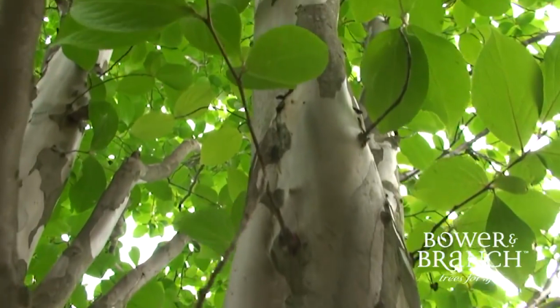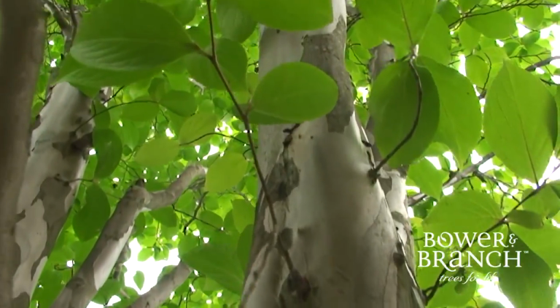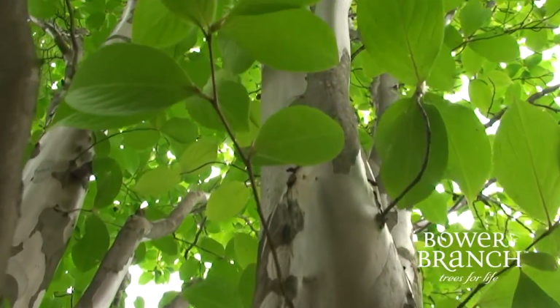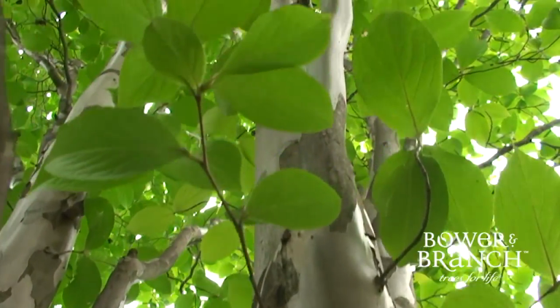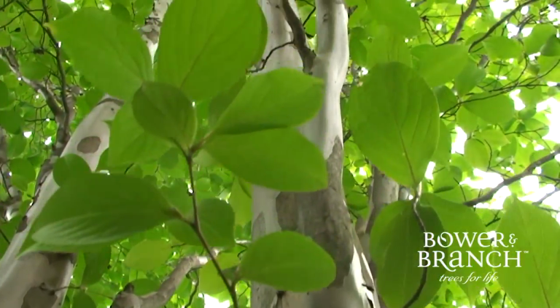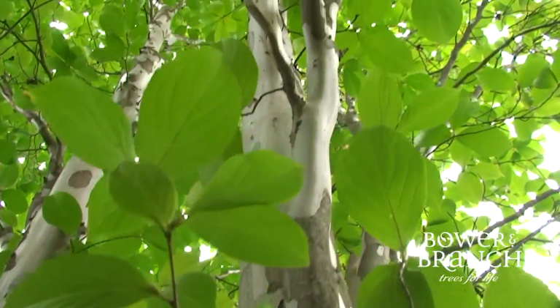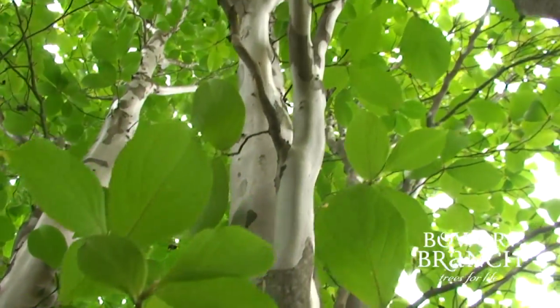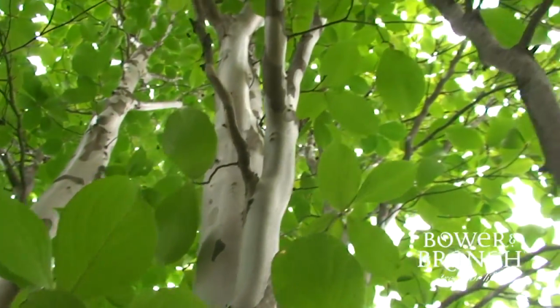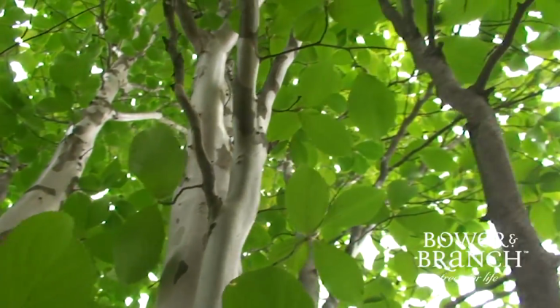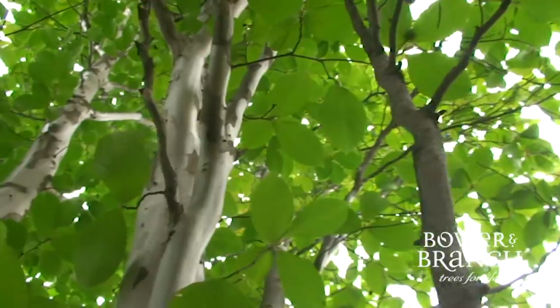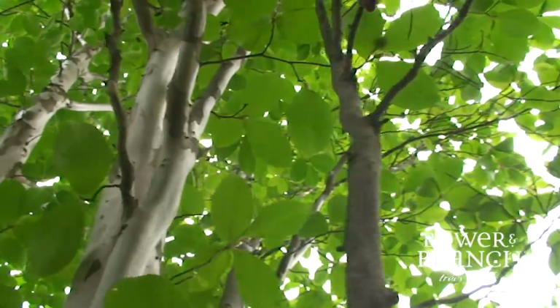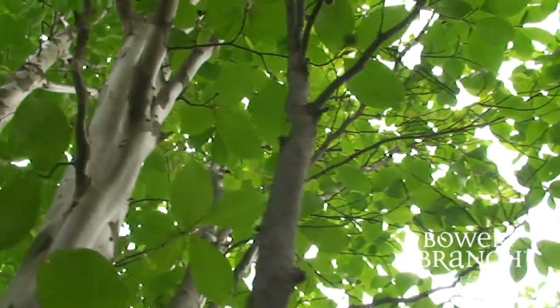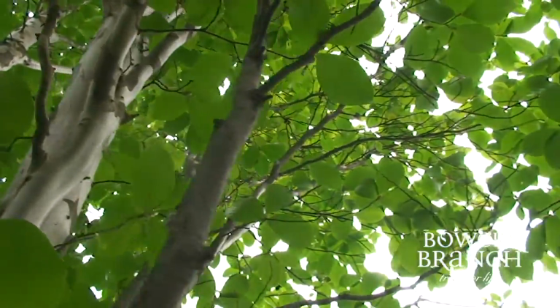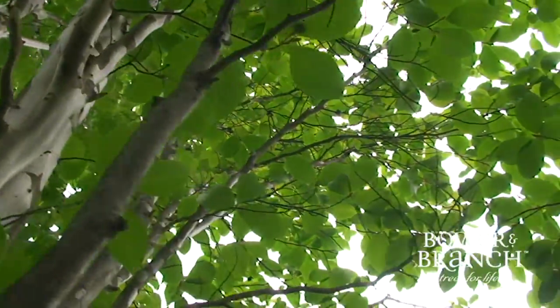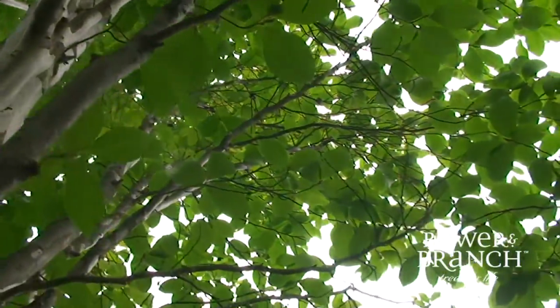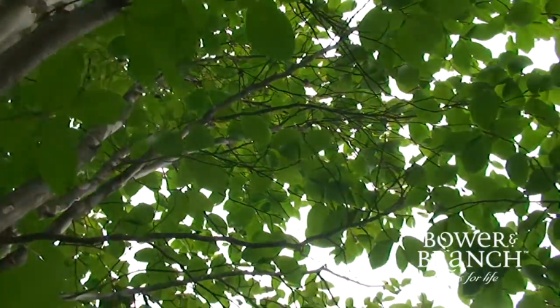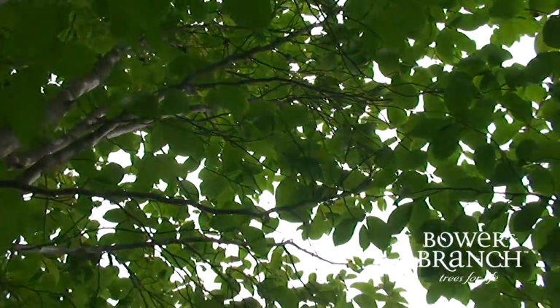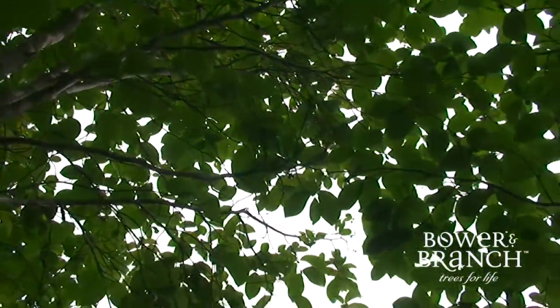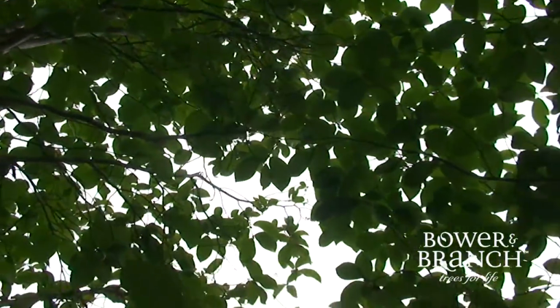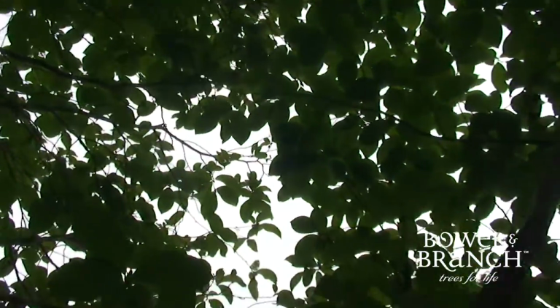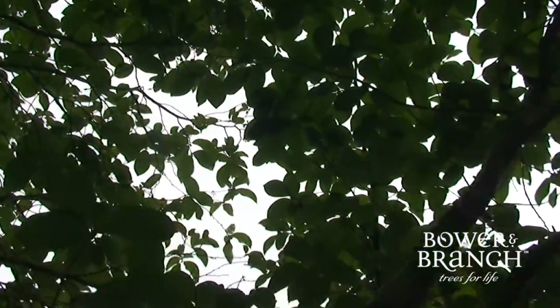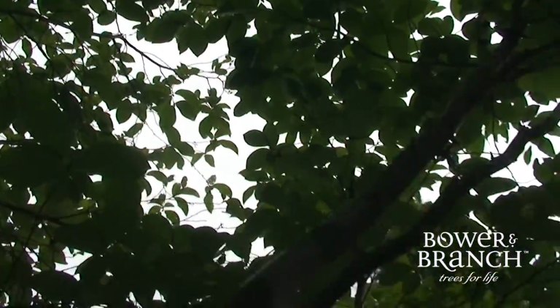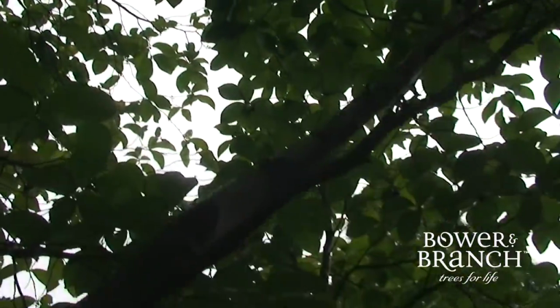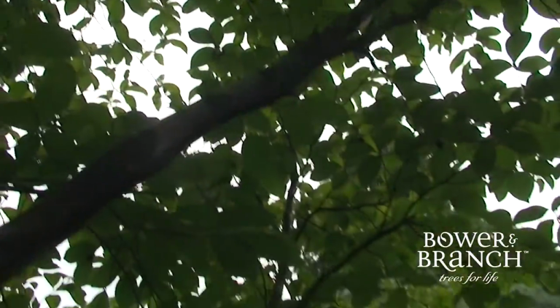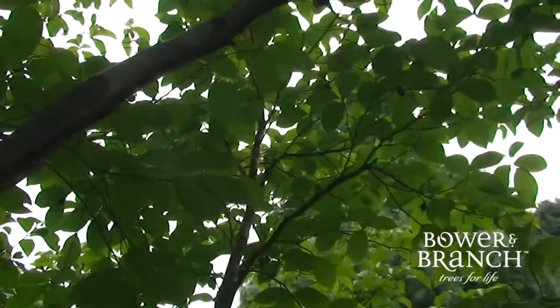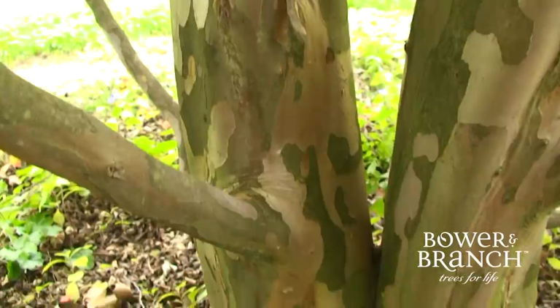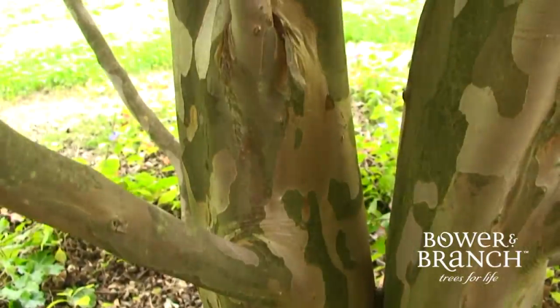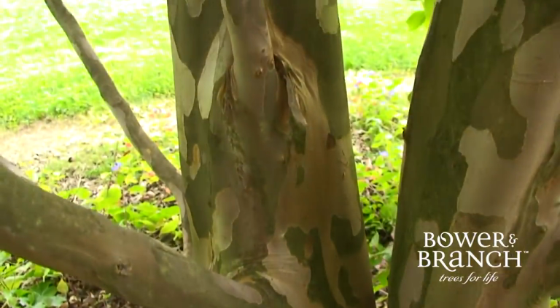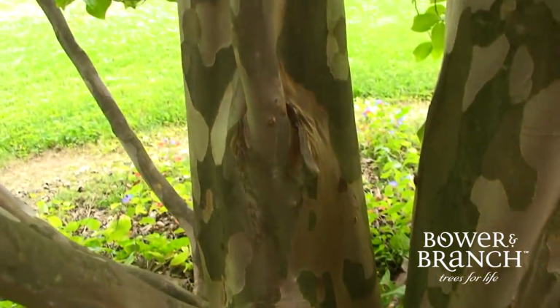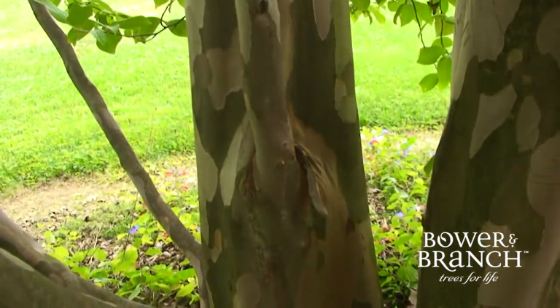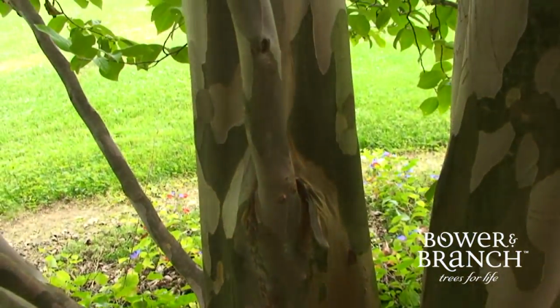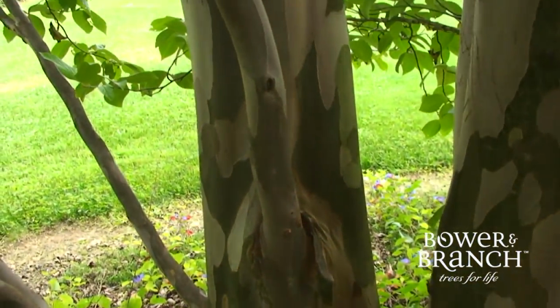And my gosh, that bark is amazing. Peeling bark is magnificent and remarkable, and this is enjoyed year-round. With age, the bark becomes much more of a prominent feature in the landscape.